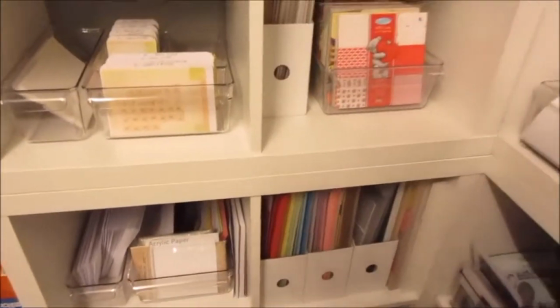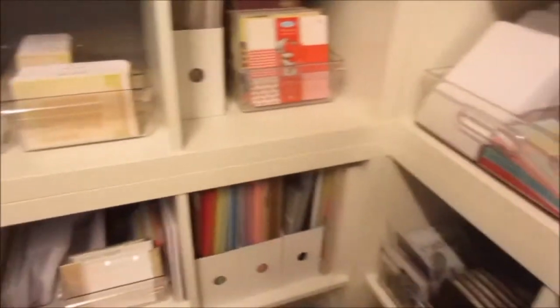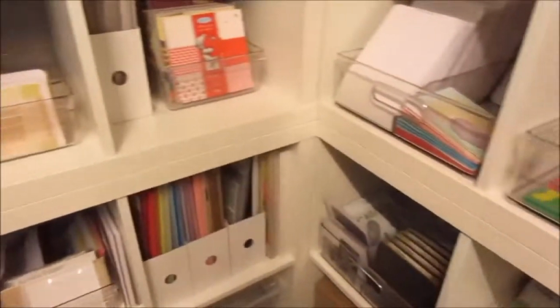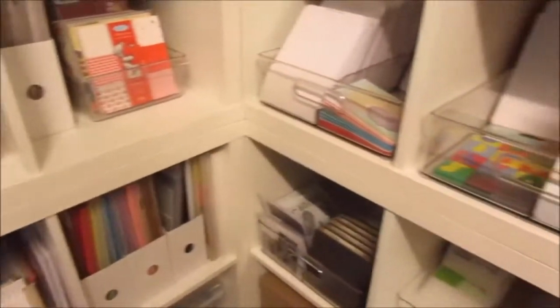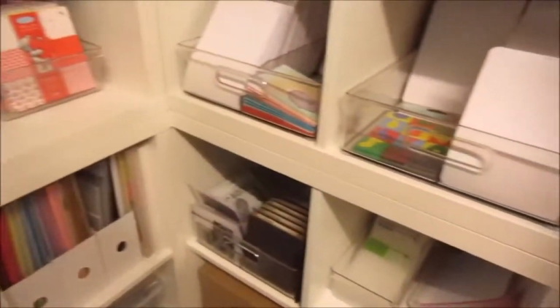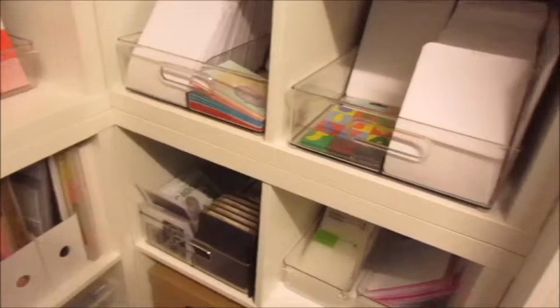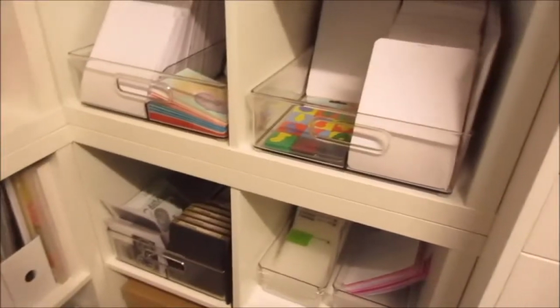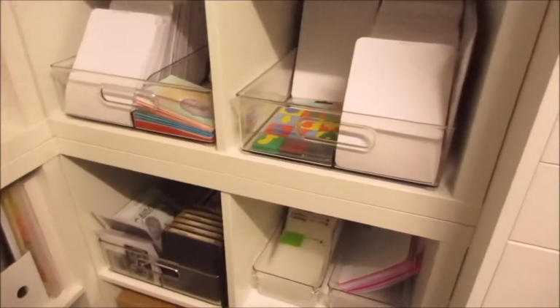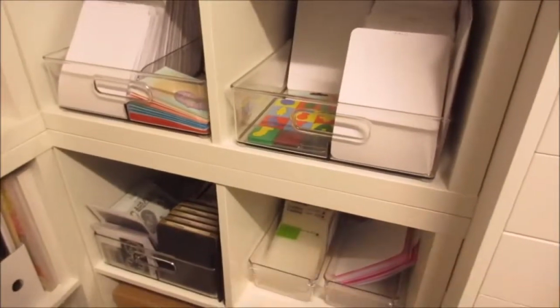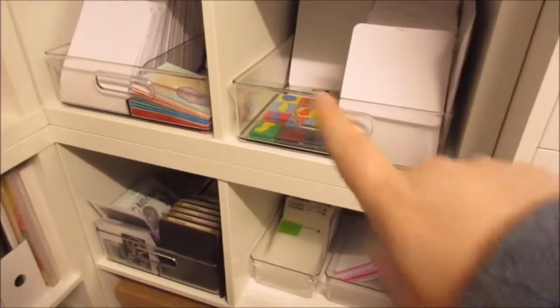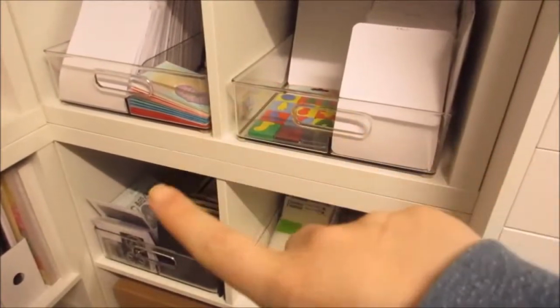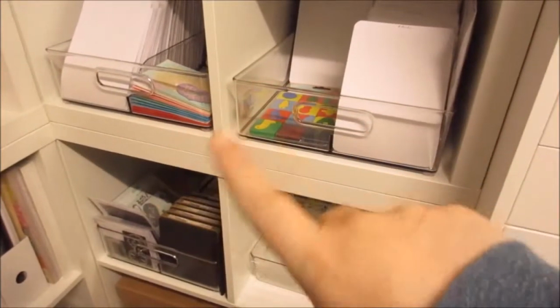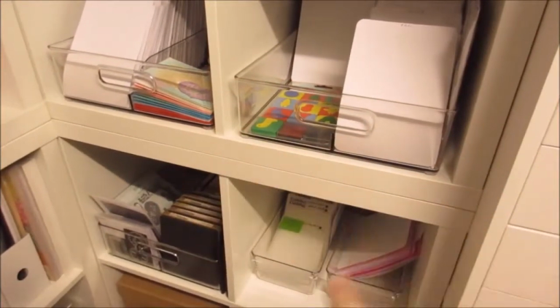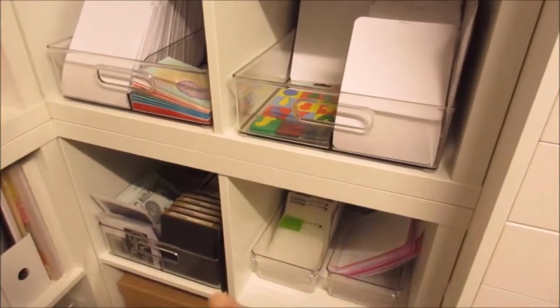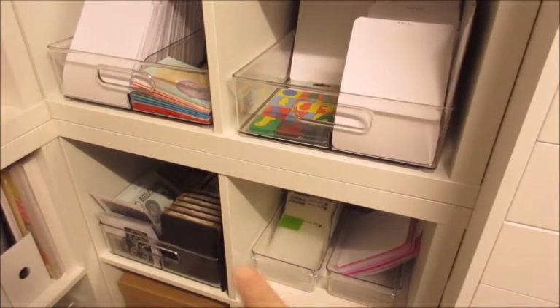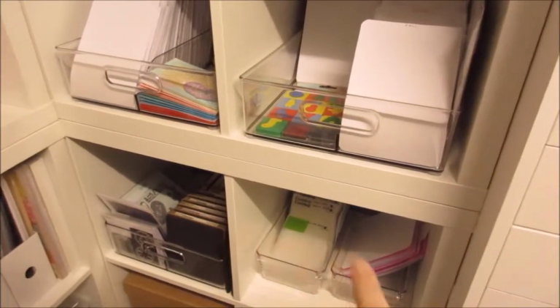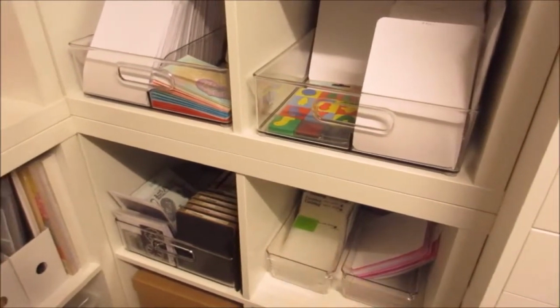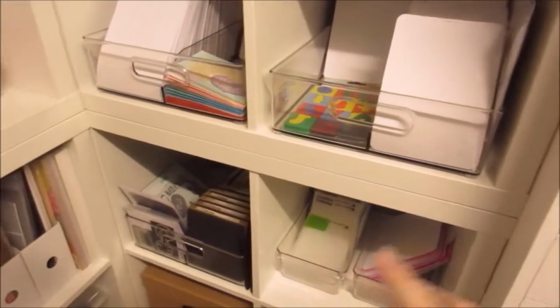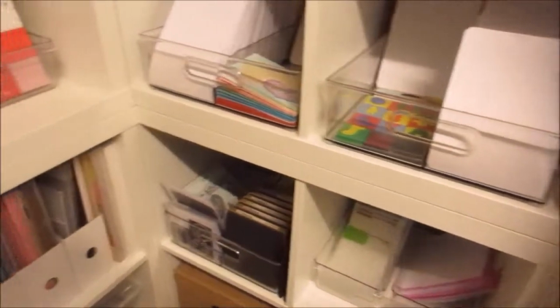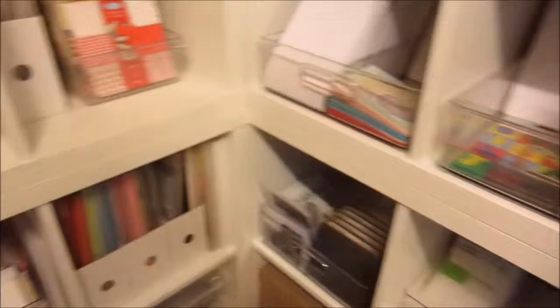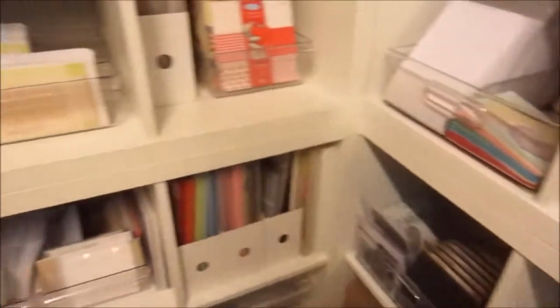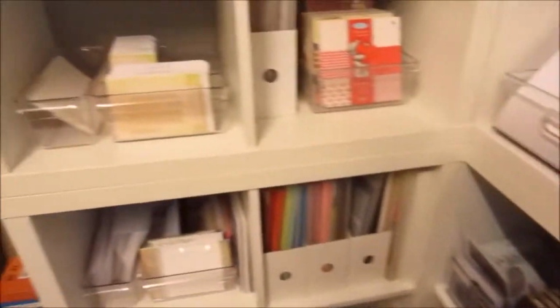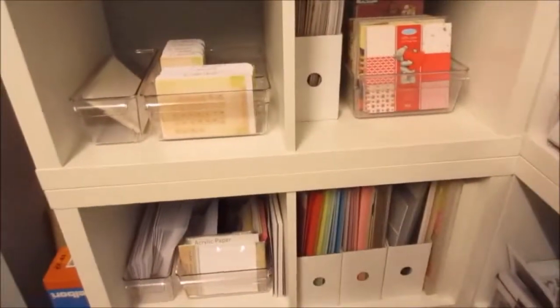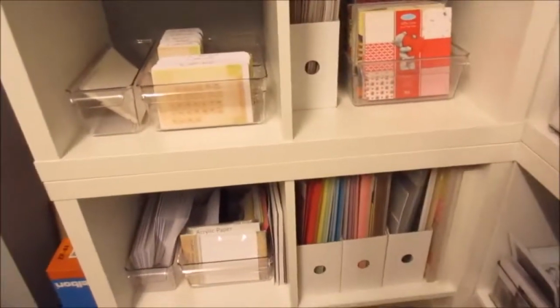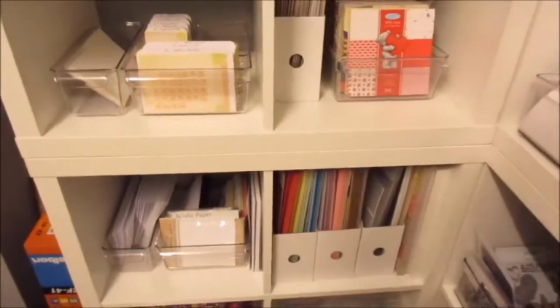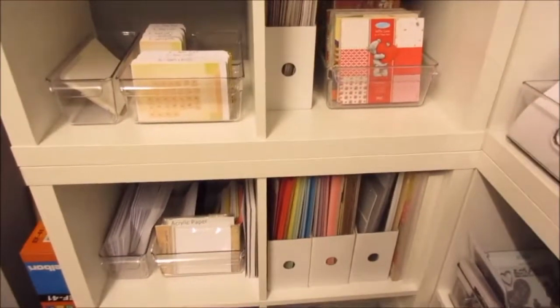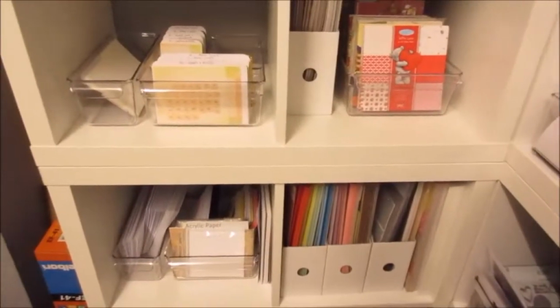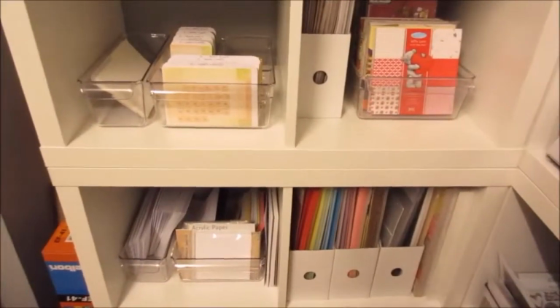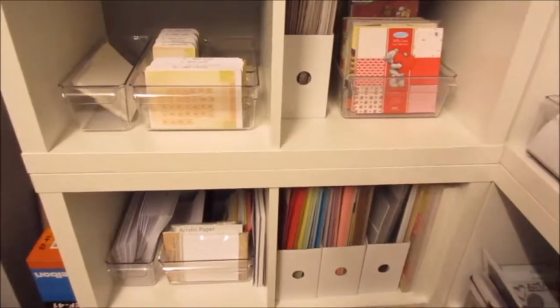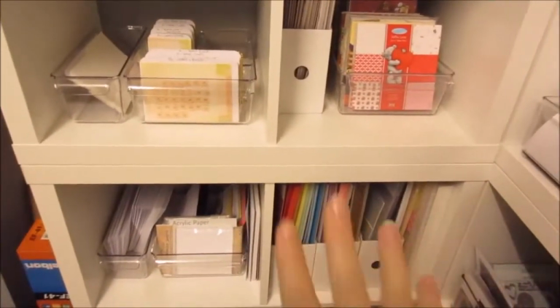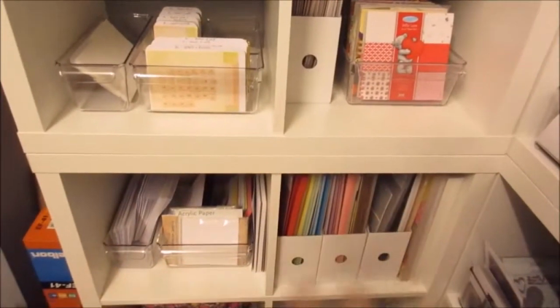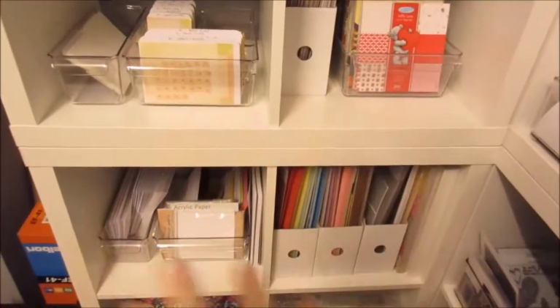So in the previous video I showed this section here which has got all my stamps, dies, embossing folders, all that sort of stuff. So right next to it is paper — this is kind of like the paper station.